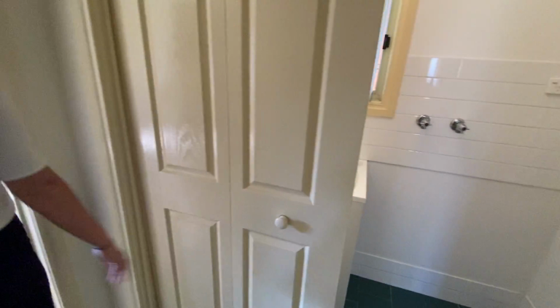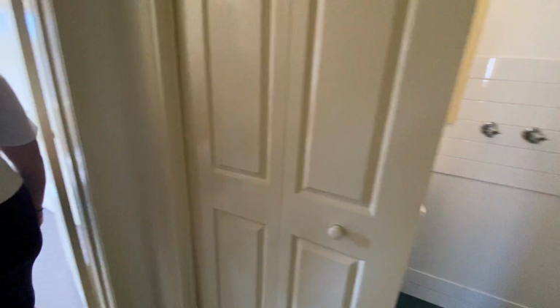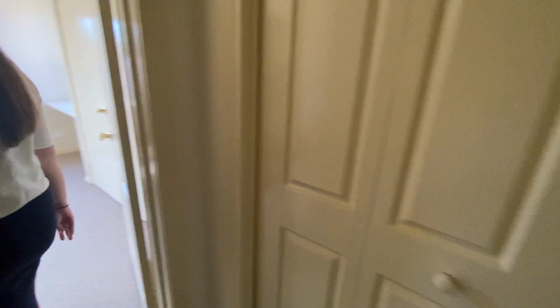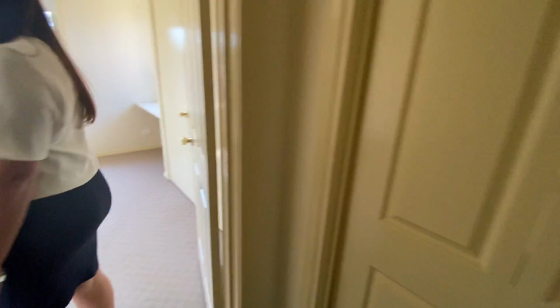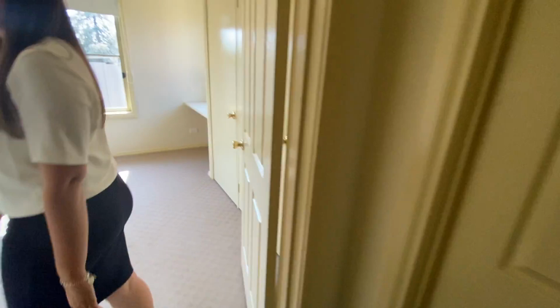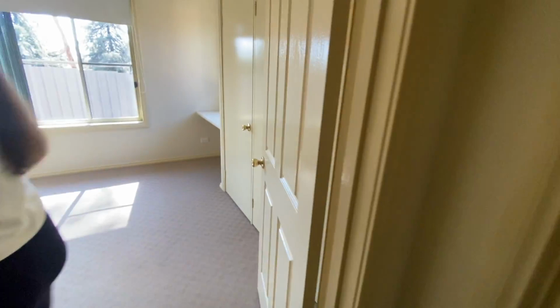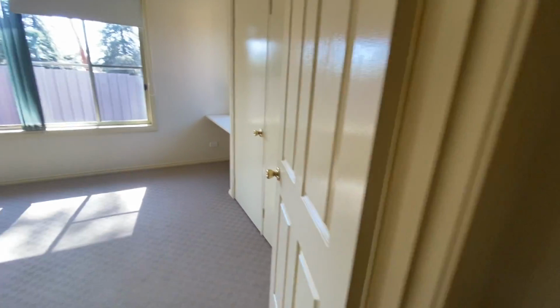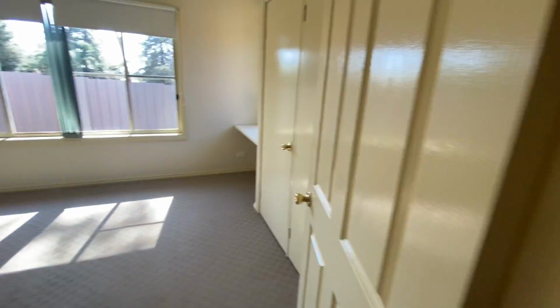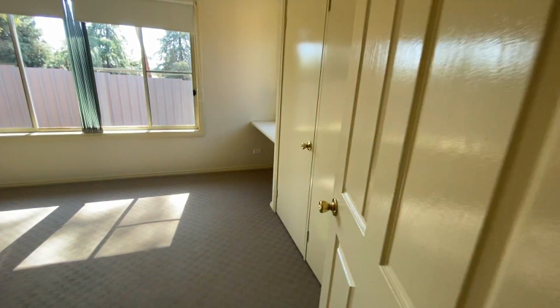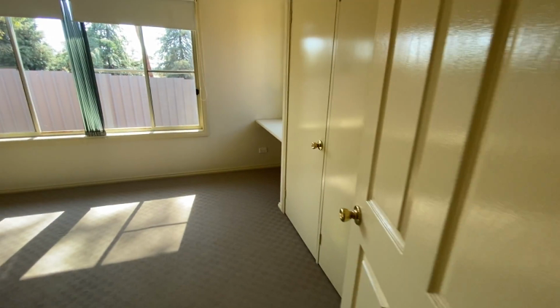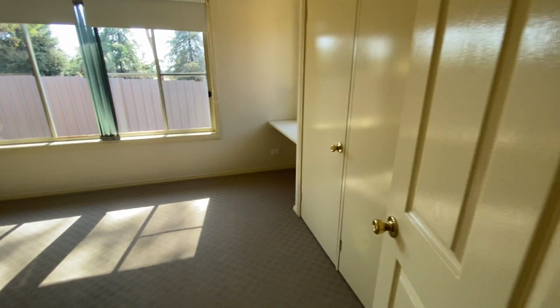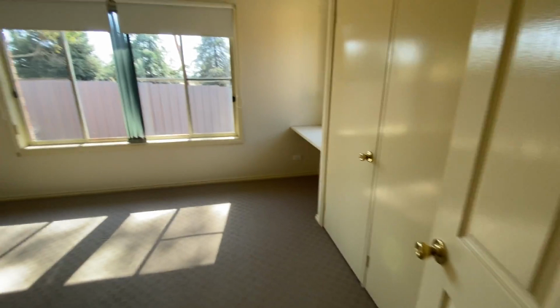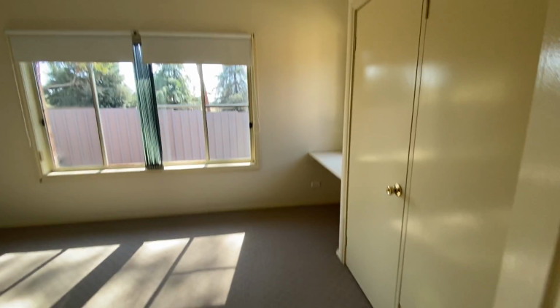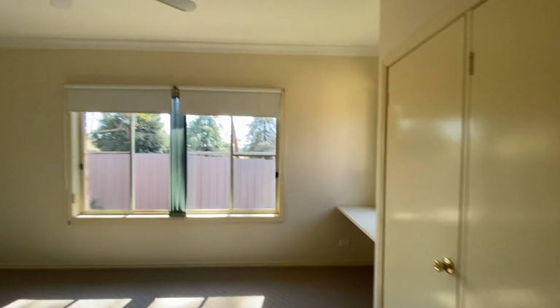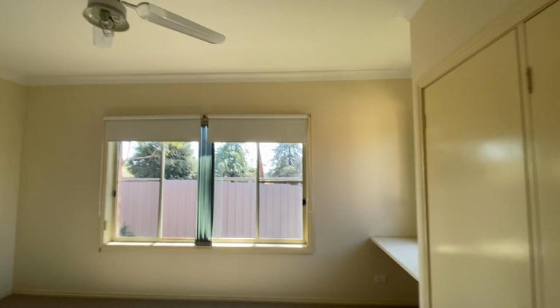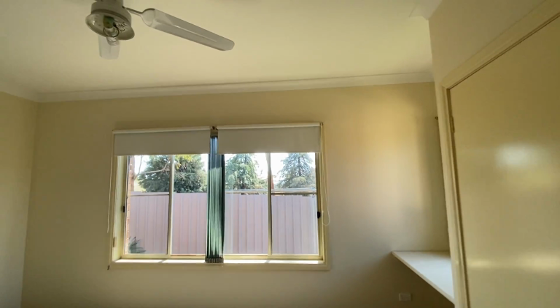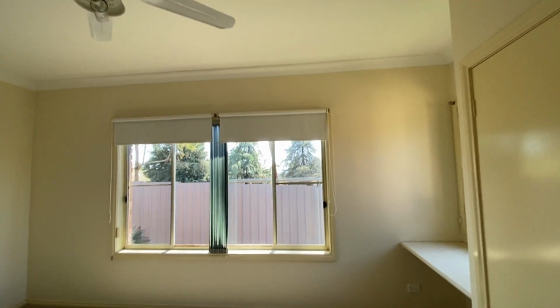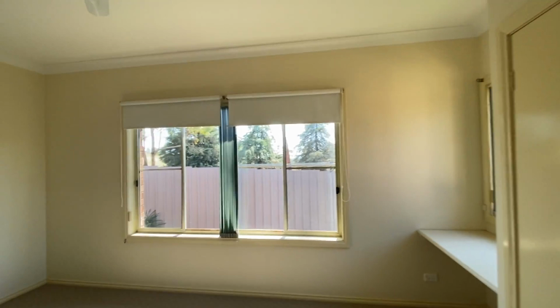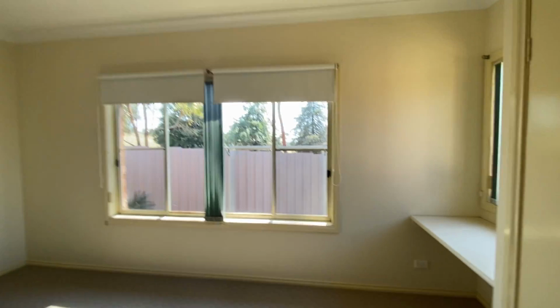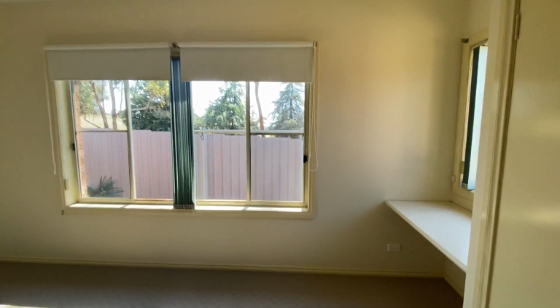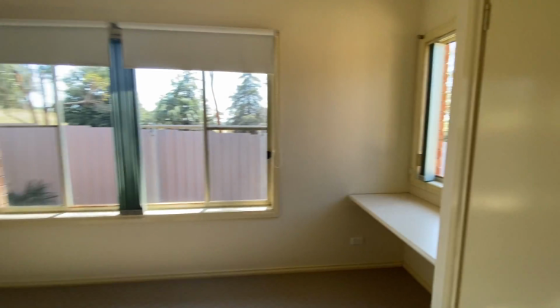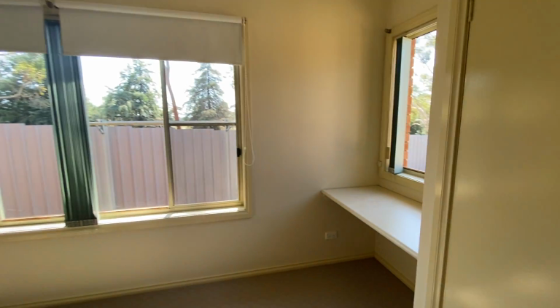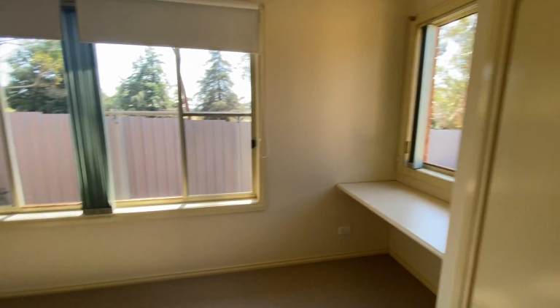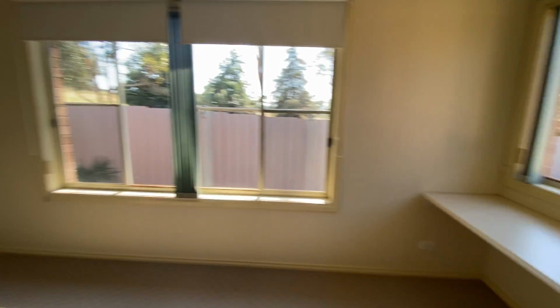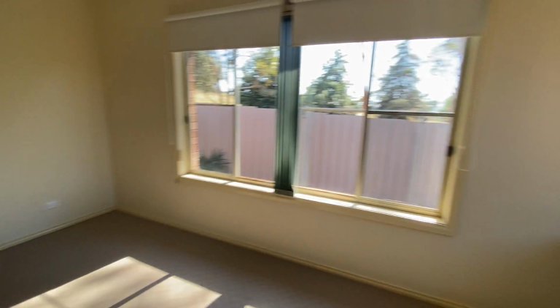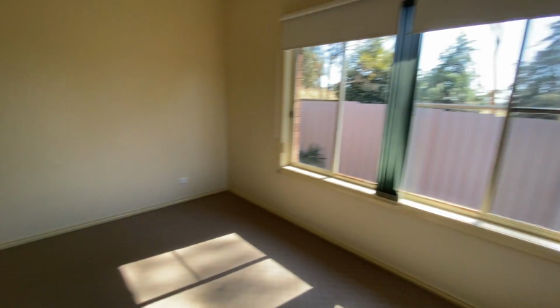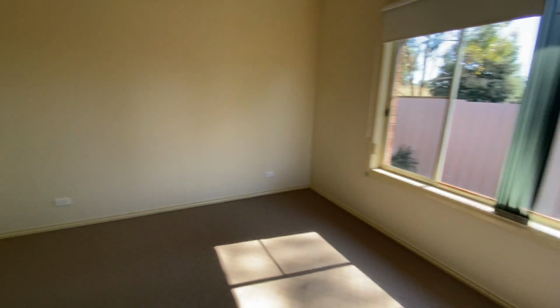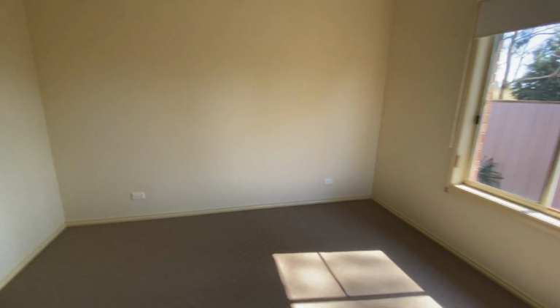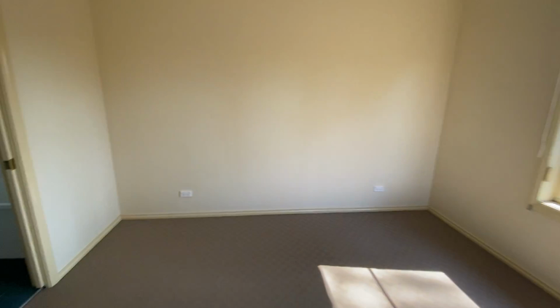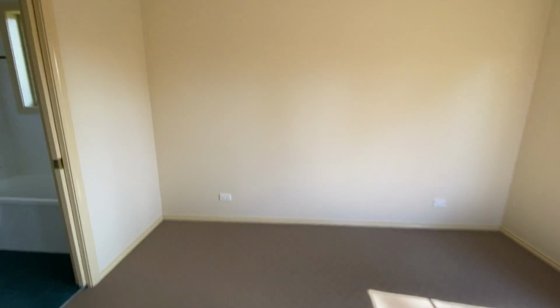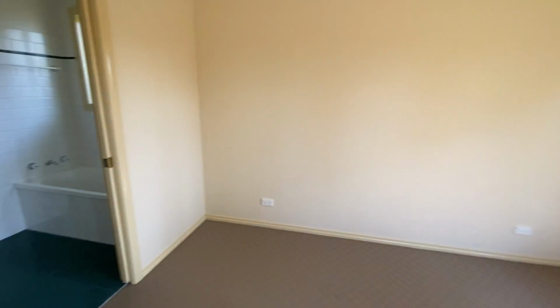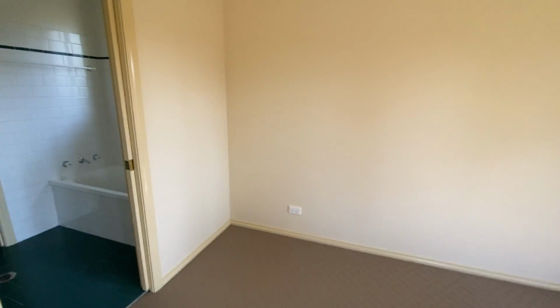Up the end here is a very large master bedroom with a ceiling fan. There's also a built-in study desk and access to the three-way bathroom.